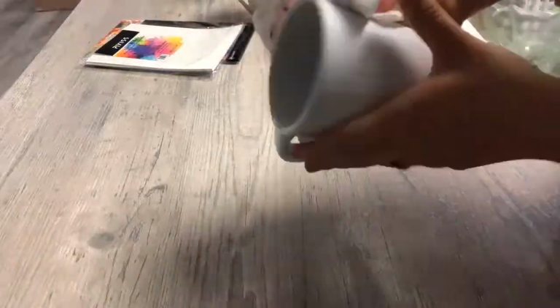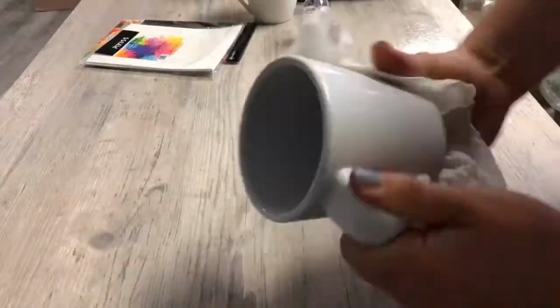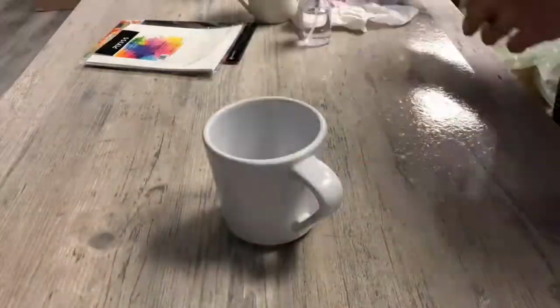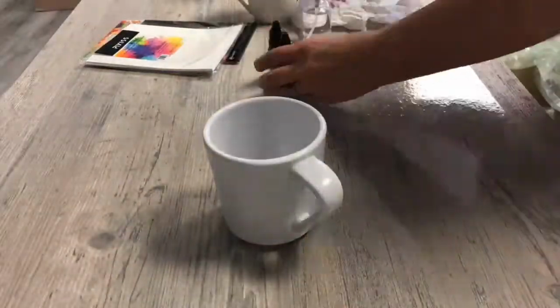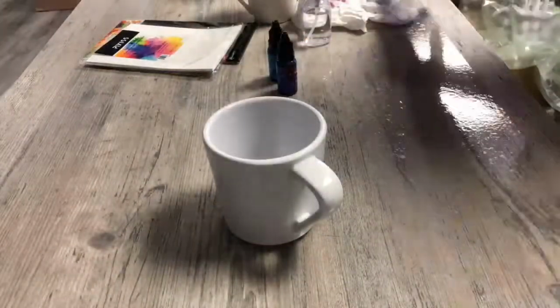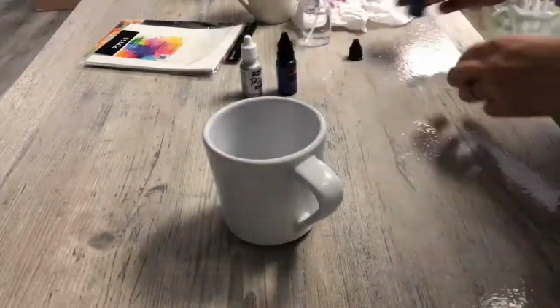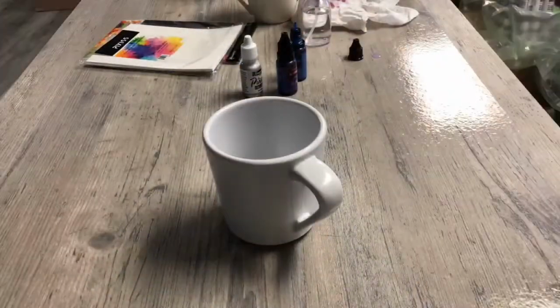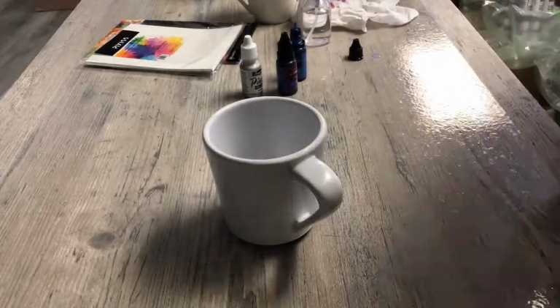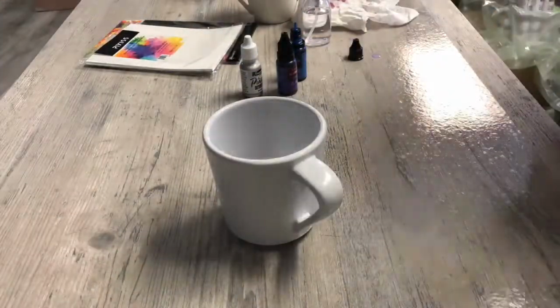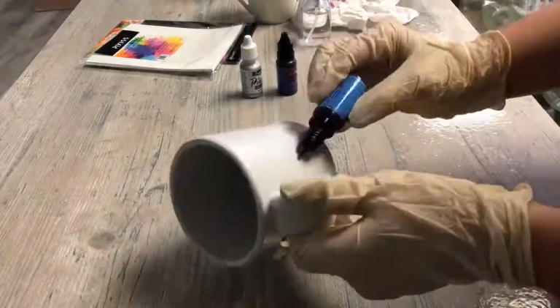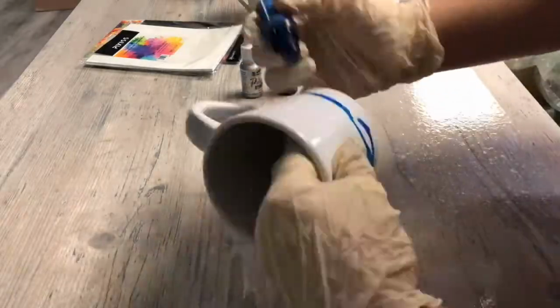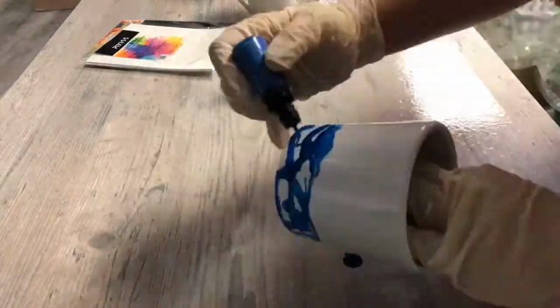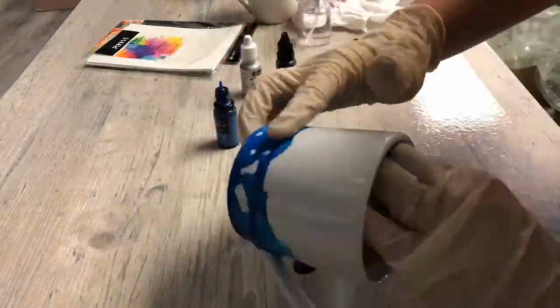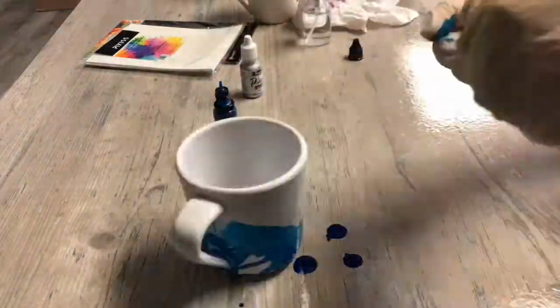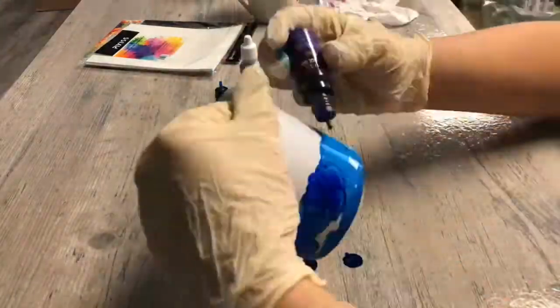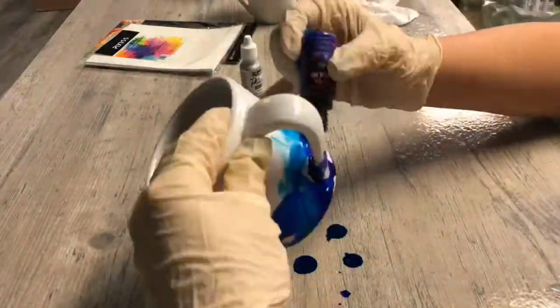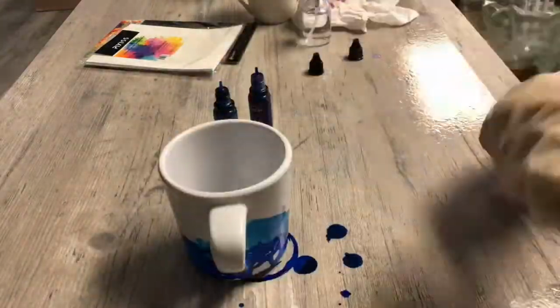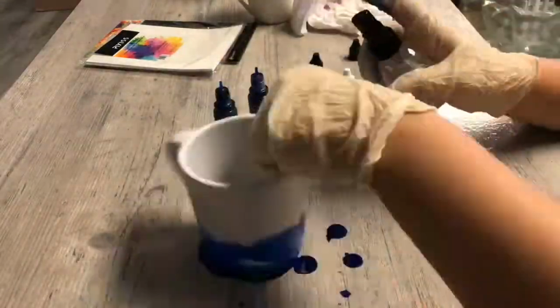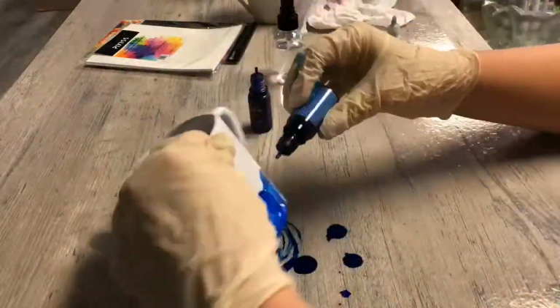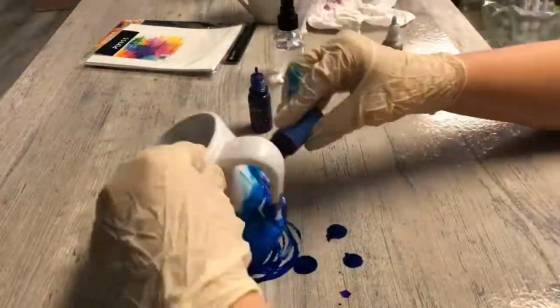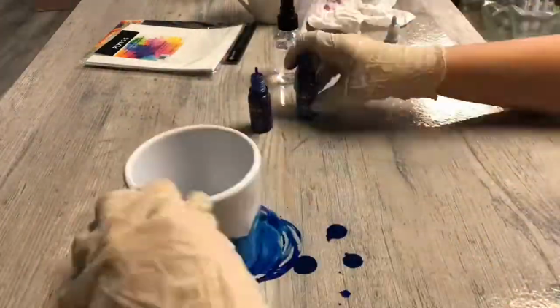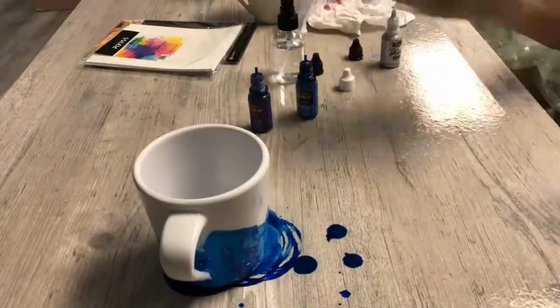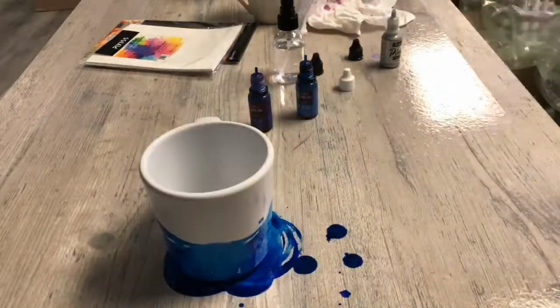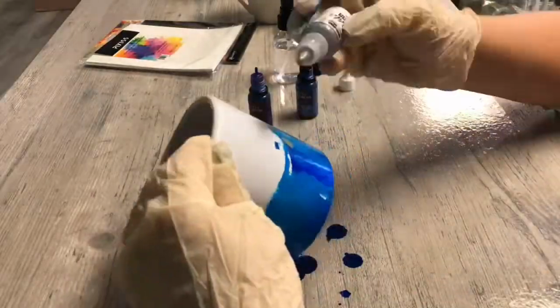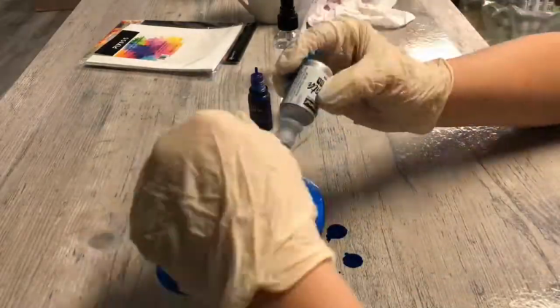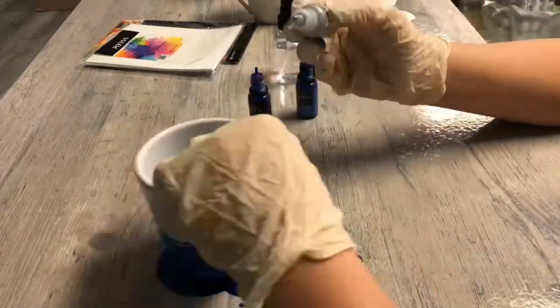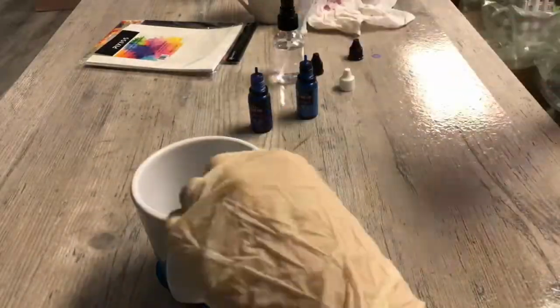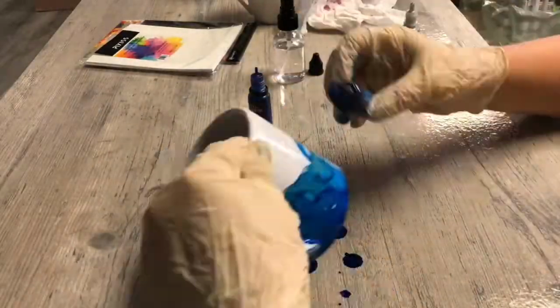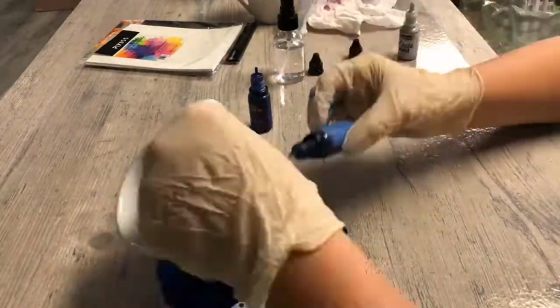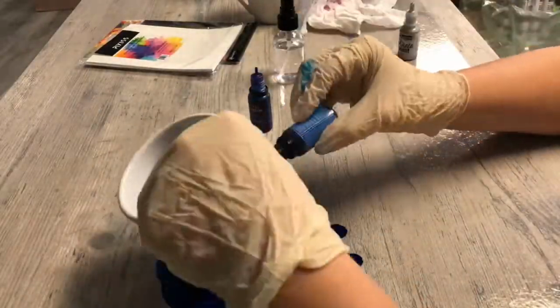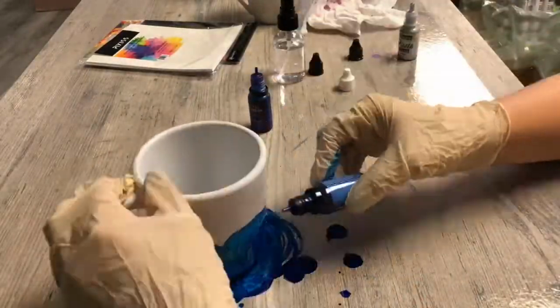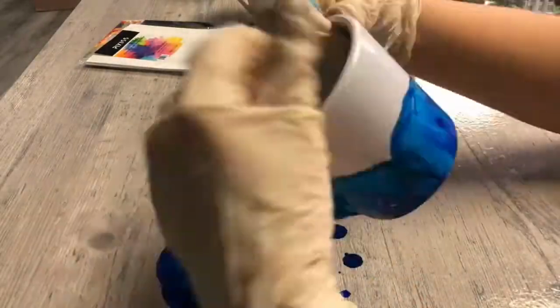Here's how I designed these coffee cups with alcohol inks. I started by cleaning the mugs with rubbing alcohol. I had two types of blues and a type of silver. Alcohol inks will stain, so my table is protected with saran wrap.